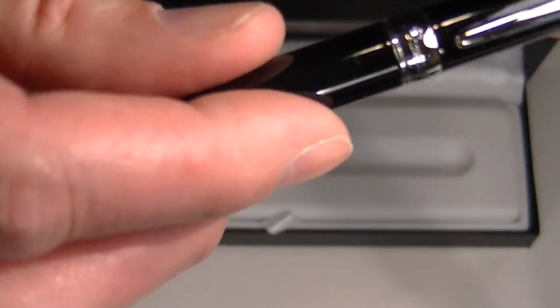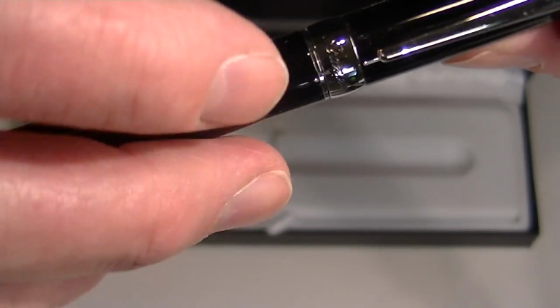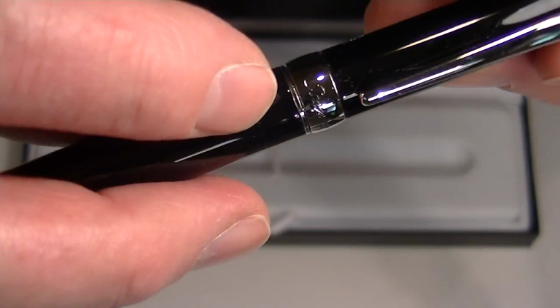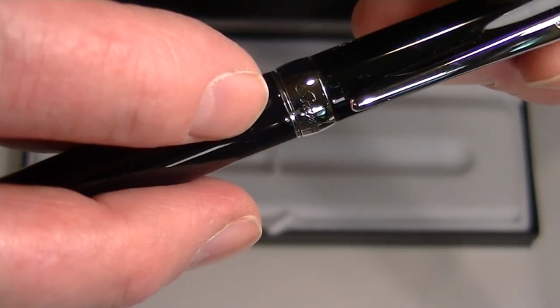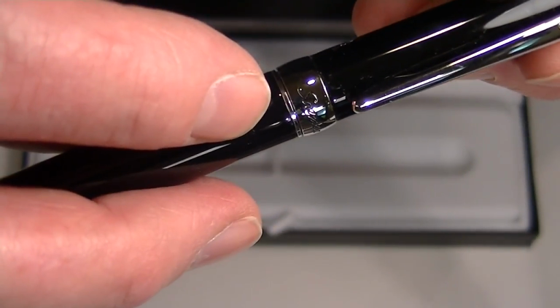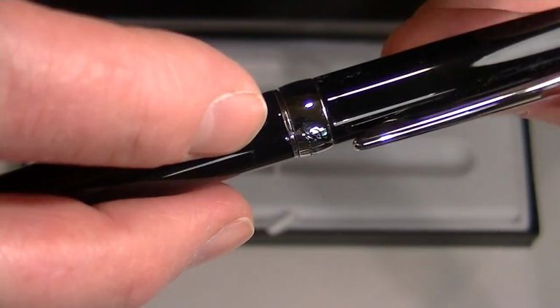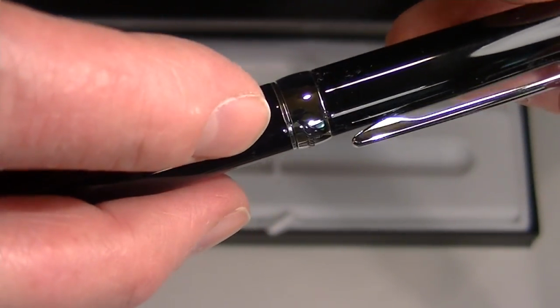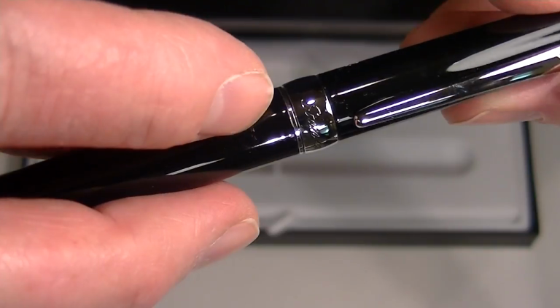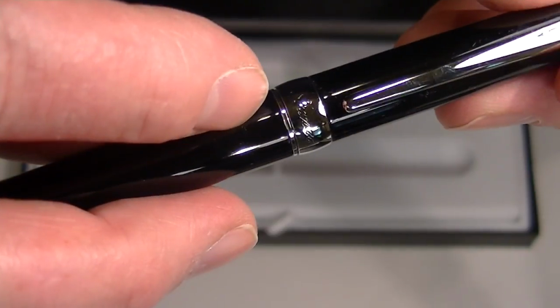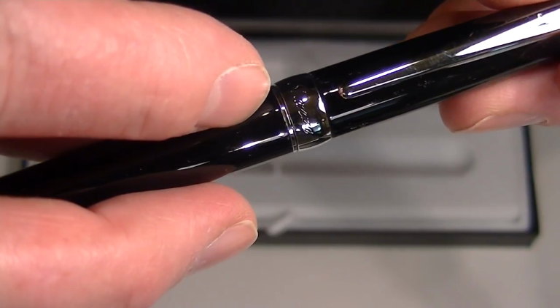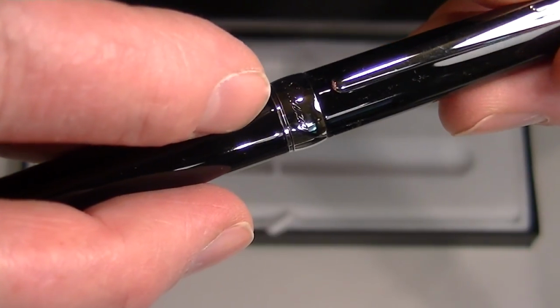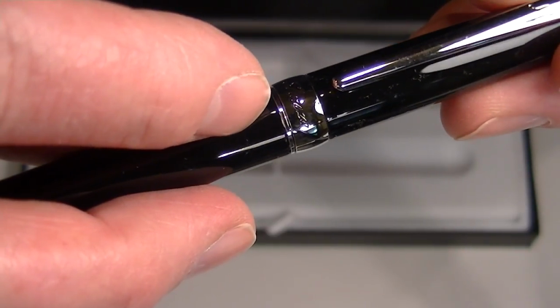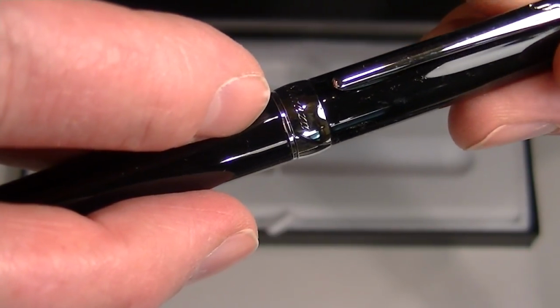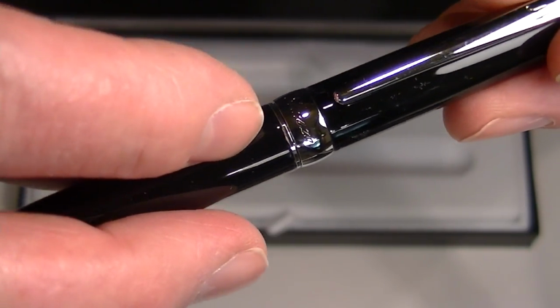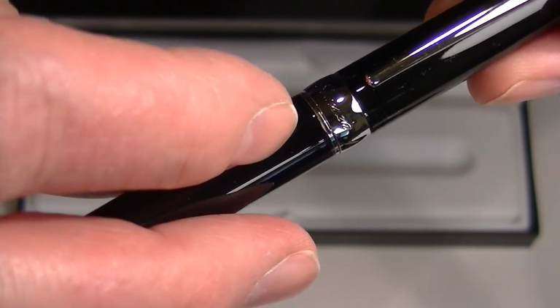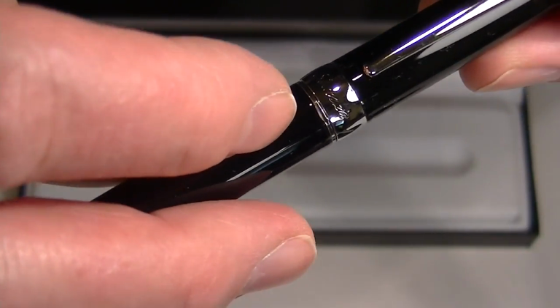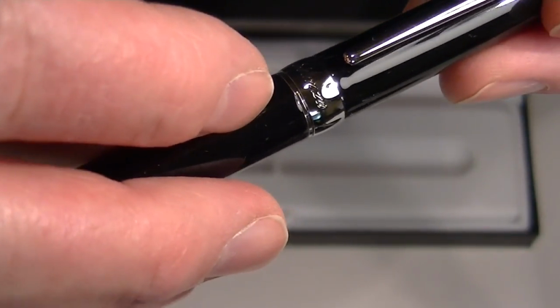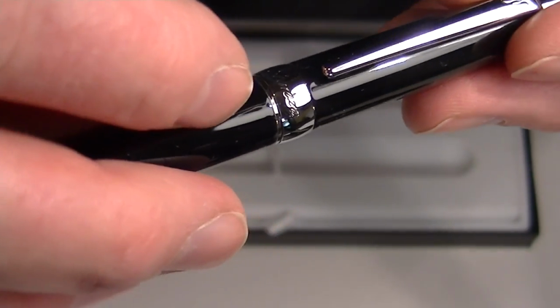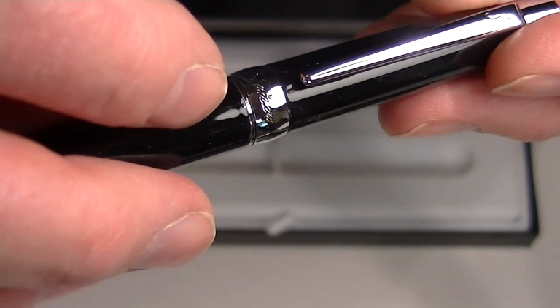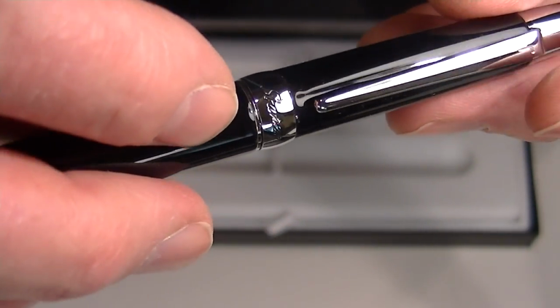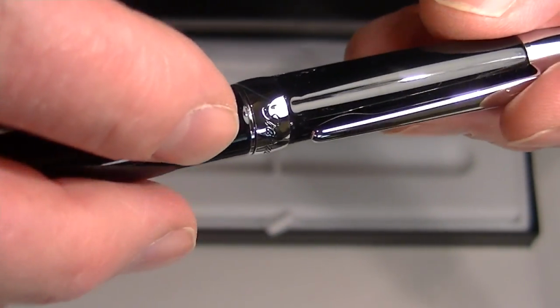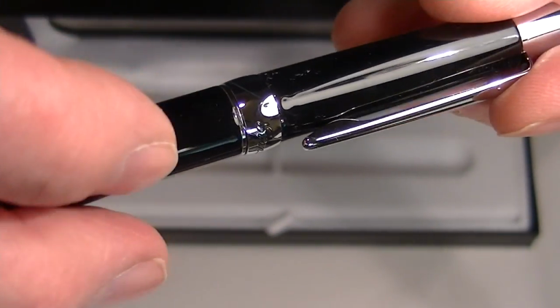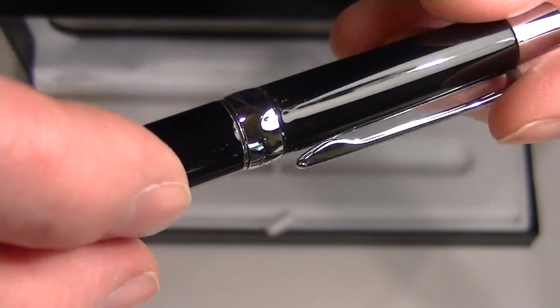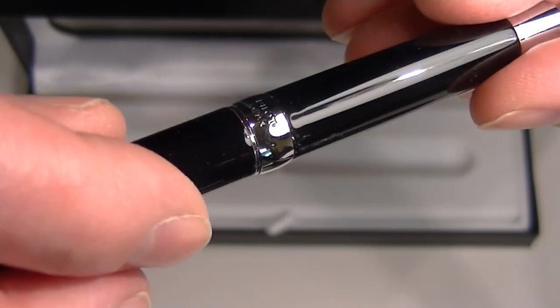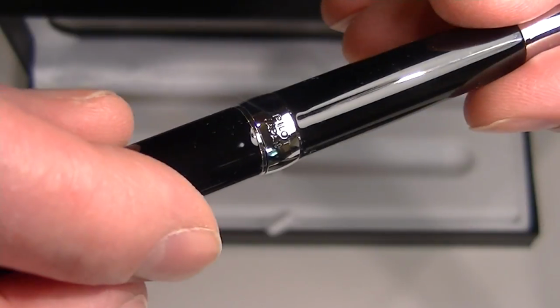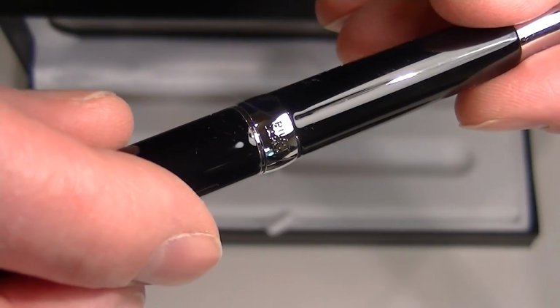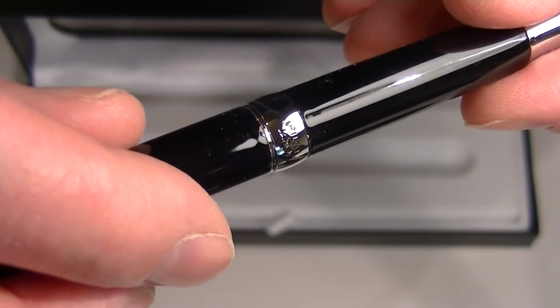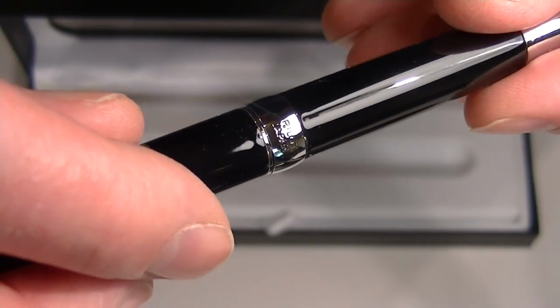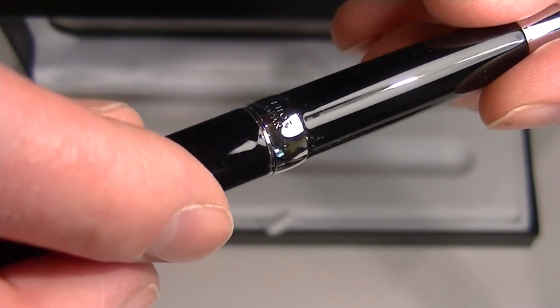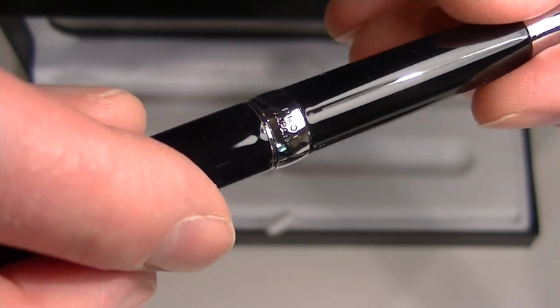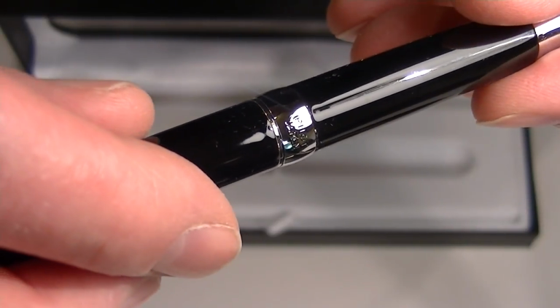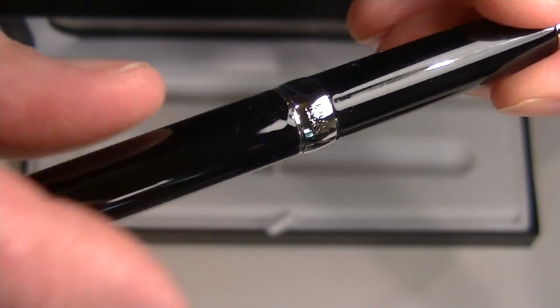It has a couple of small S's engraved in the top of the cap. Then it has a center band, and on the center band is engraved "Stanza," and on the back side of the band is "Pilot Japan."